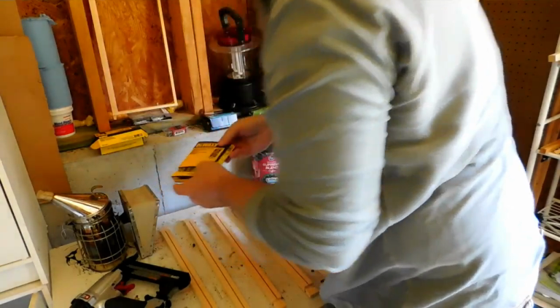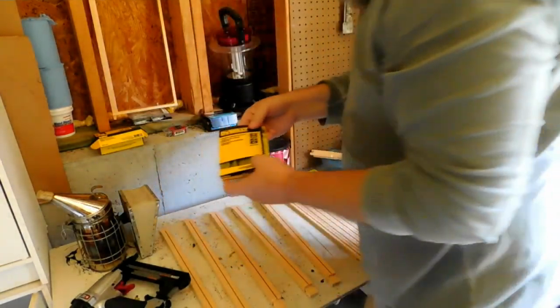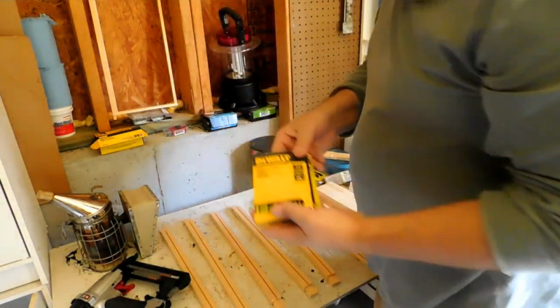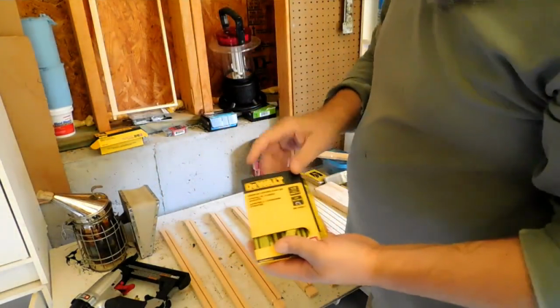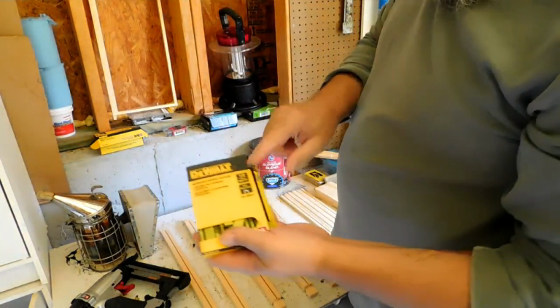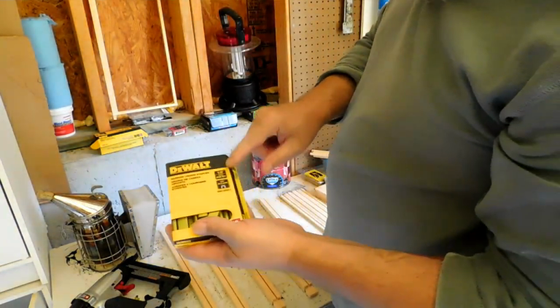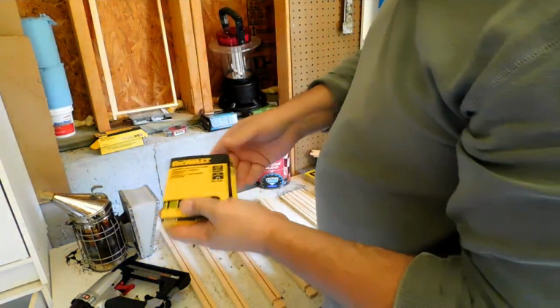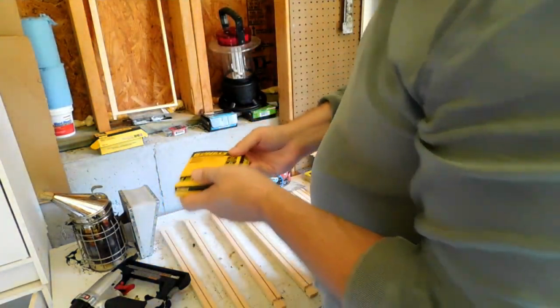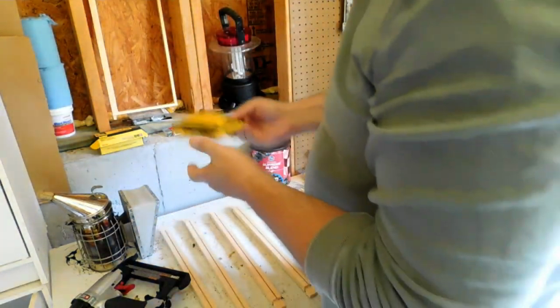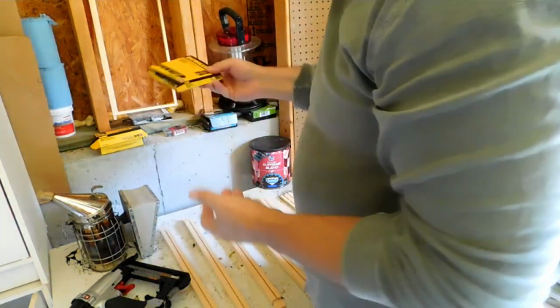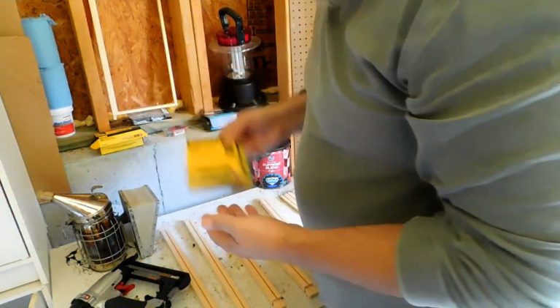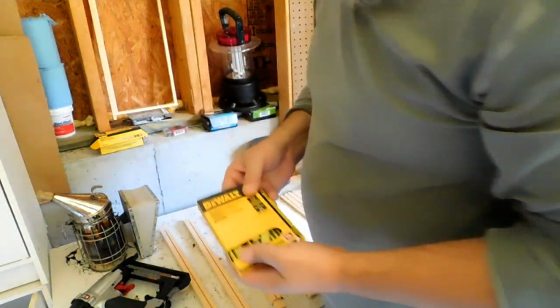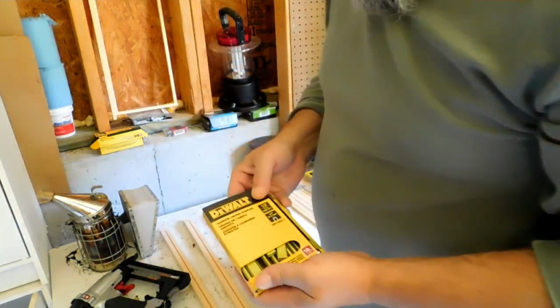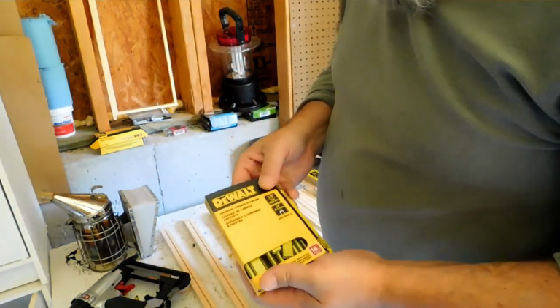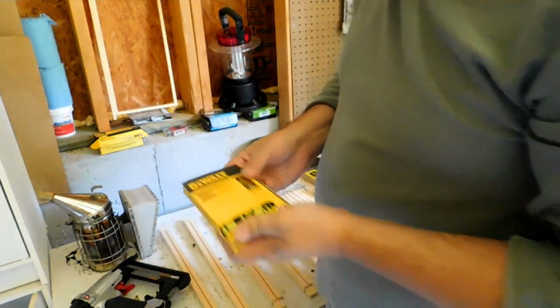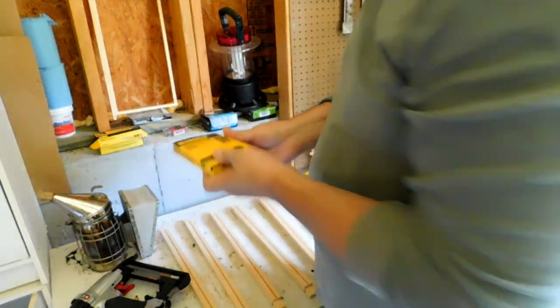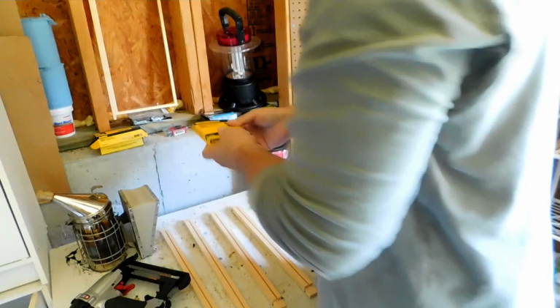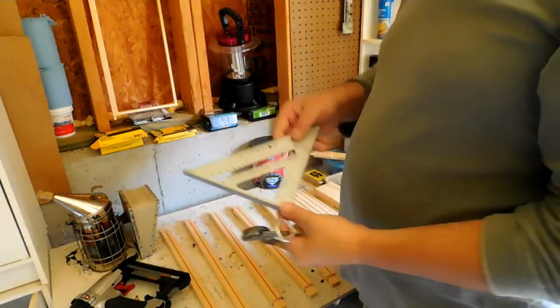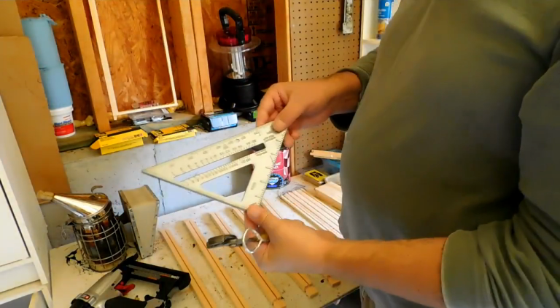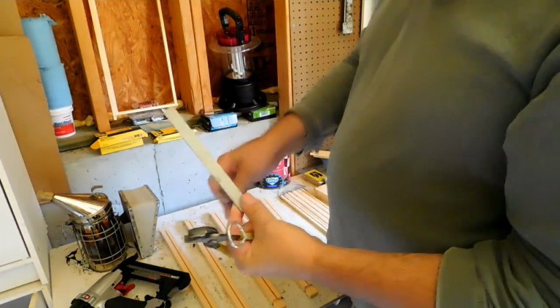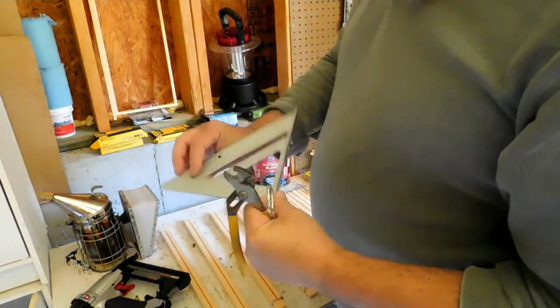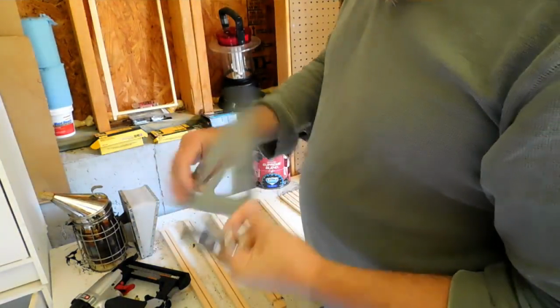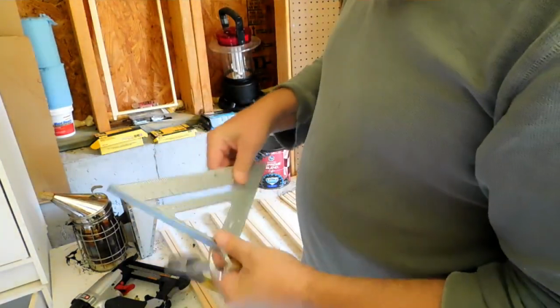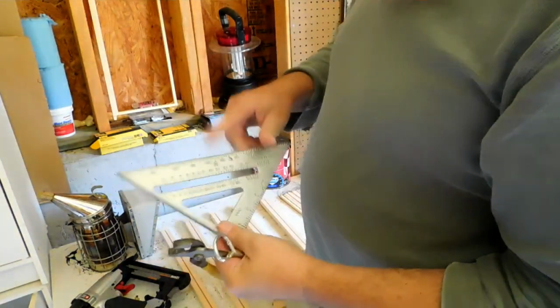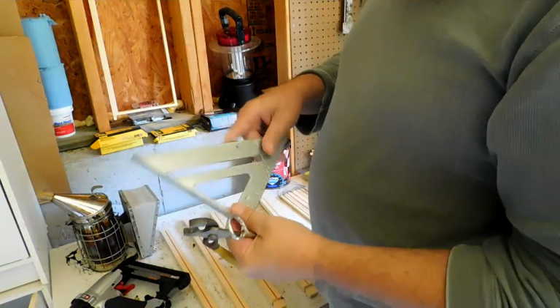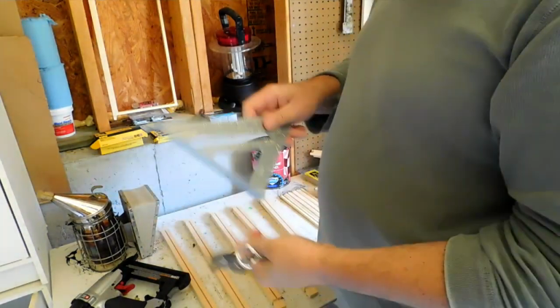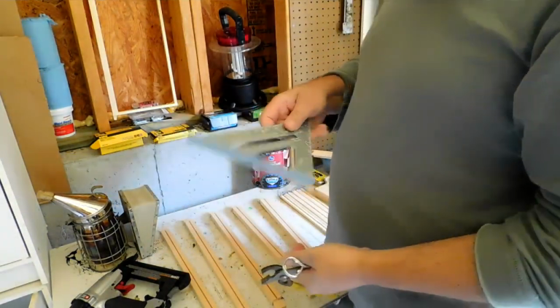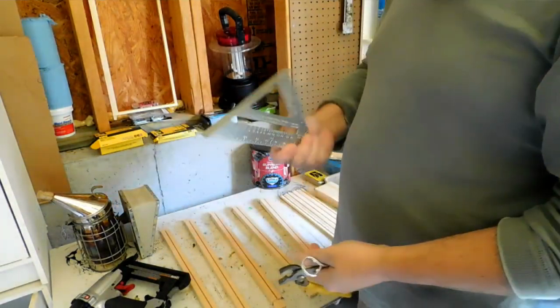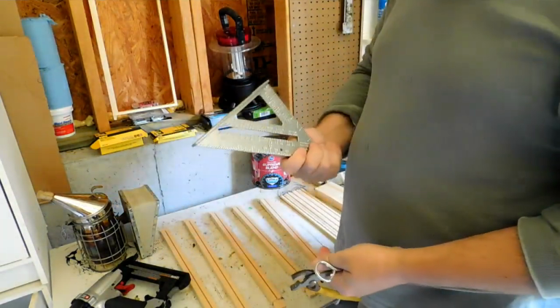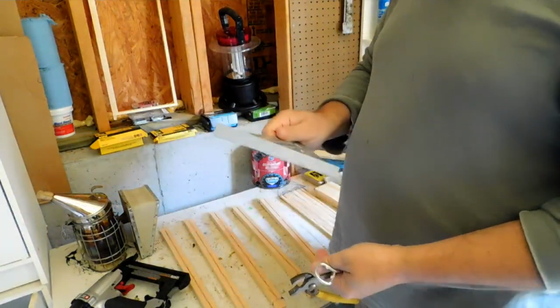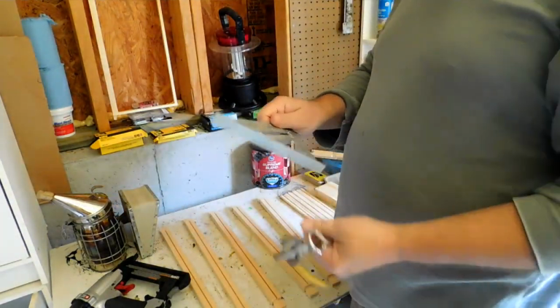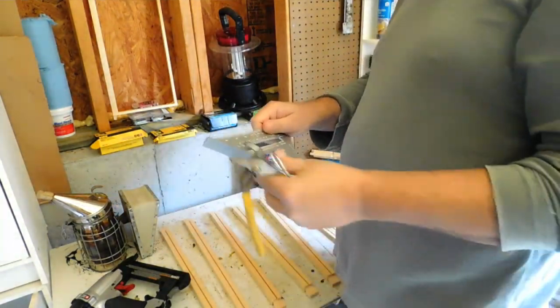I also use these small half-inch staples because I'll be putting in wired wax foundation. And this little angle iron comes in handy to make sure you have nice vertical sides.